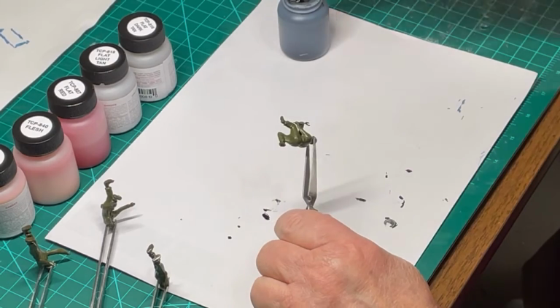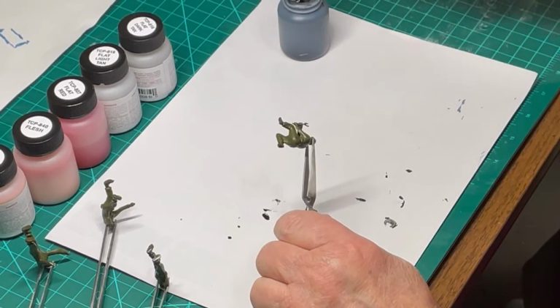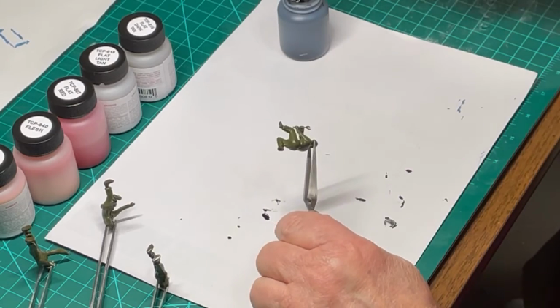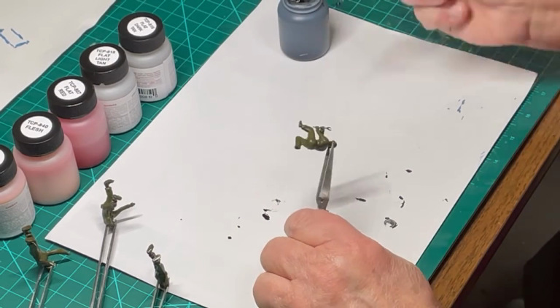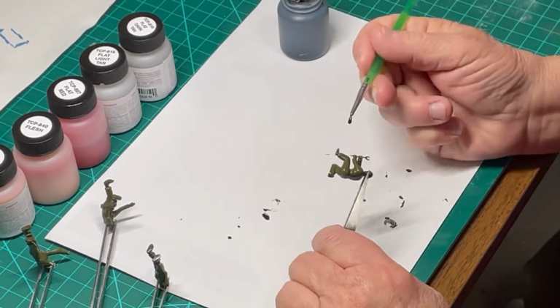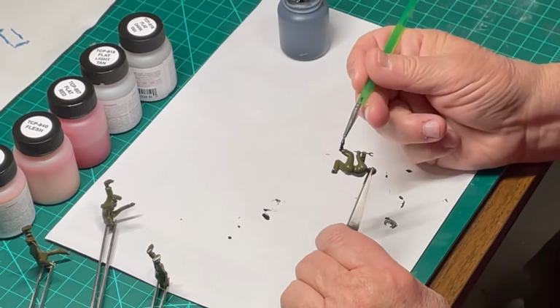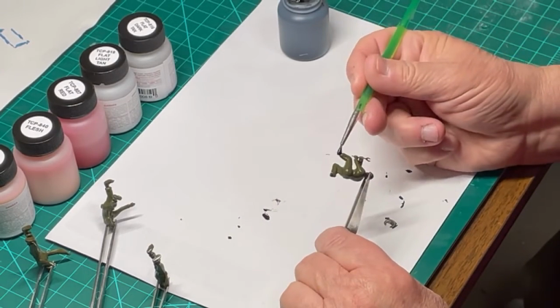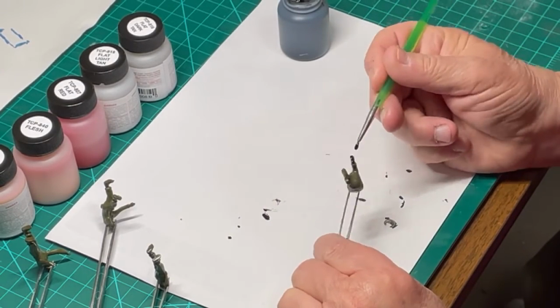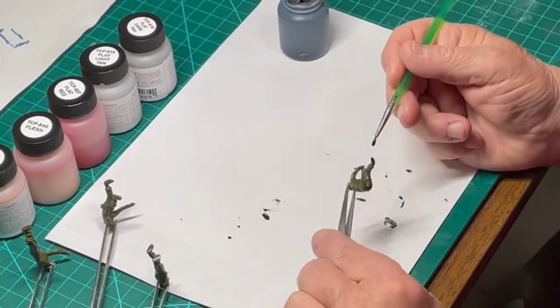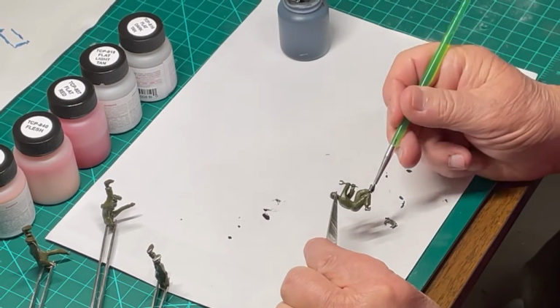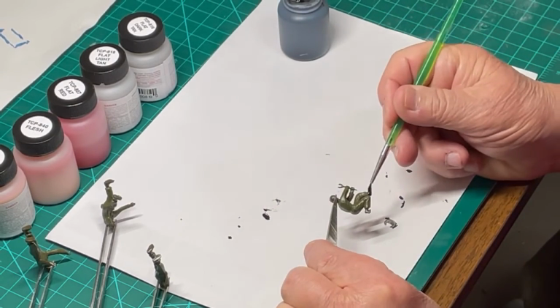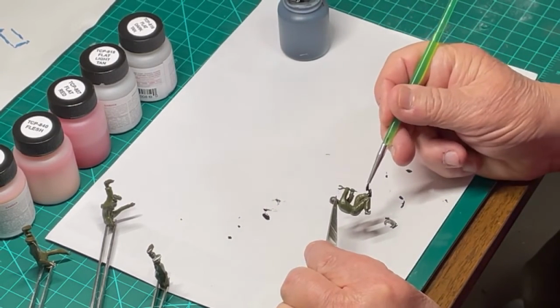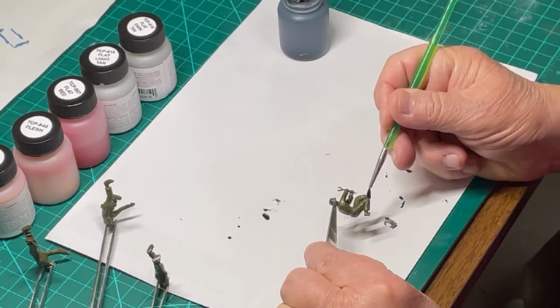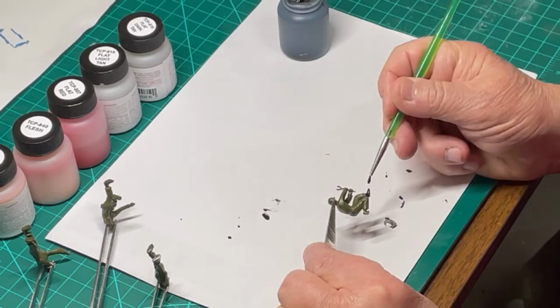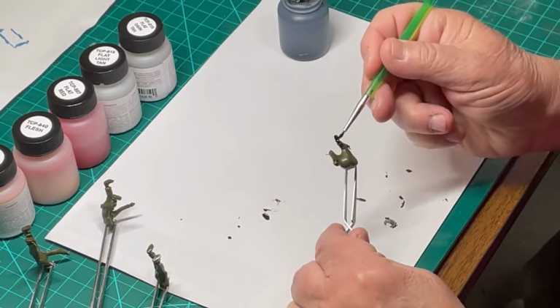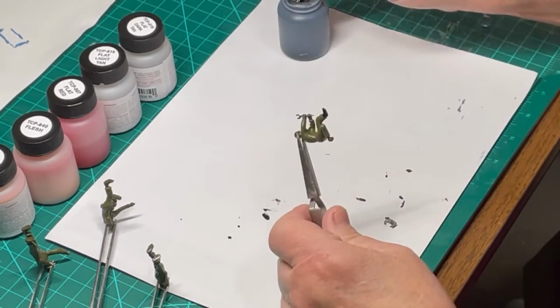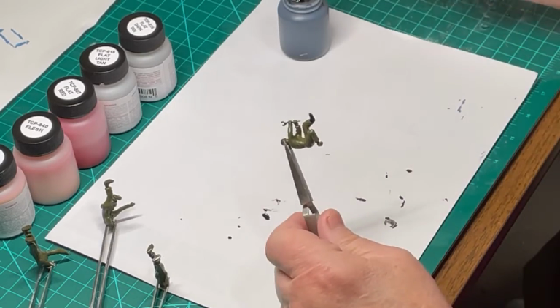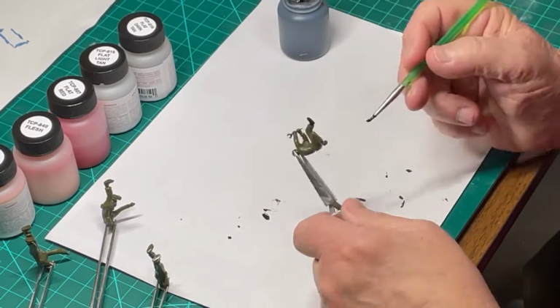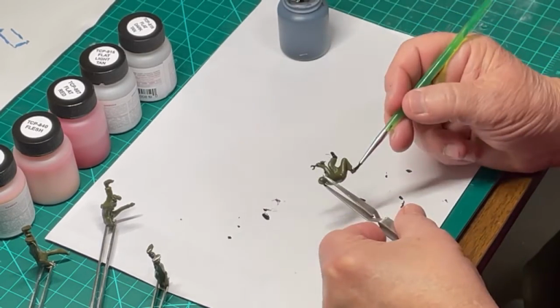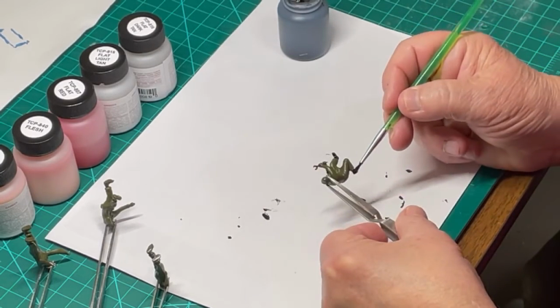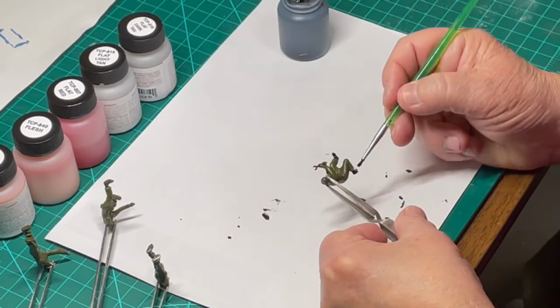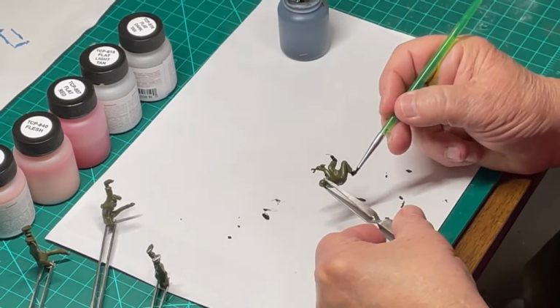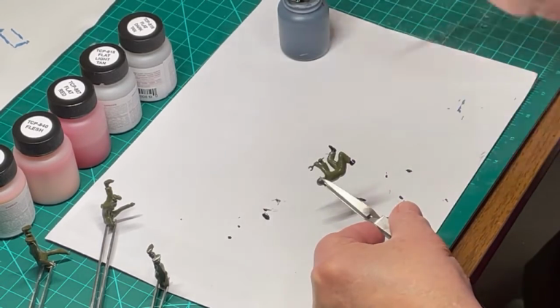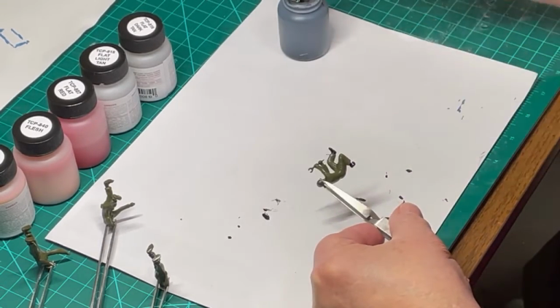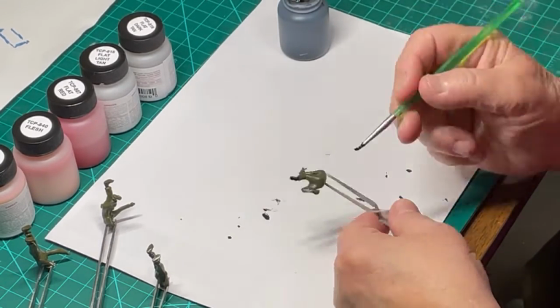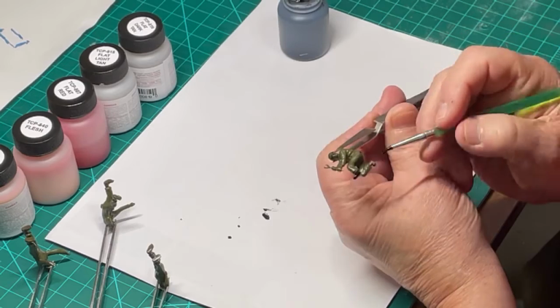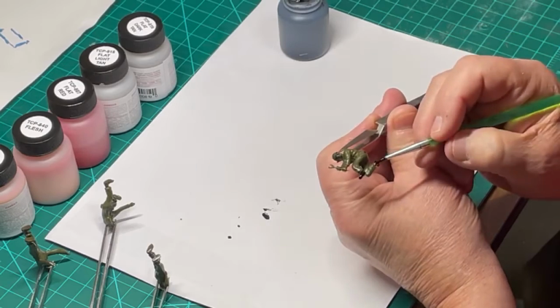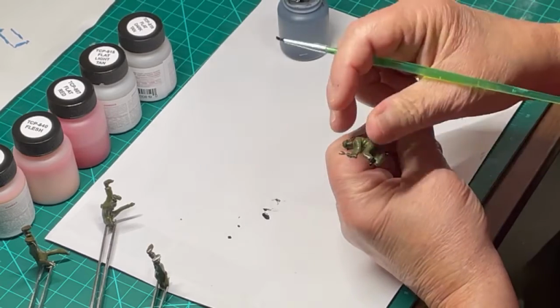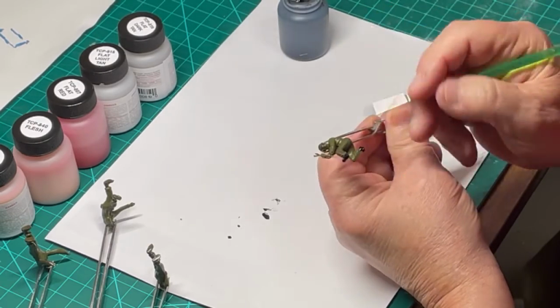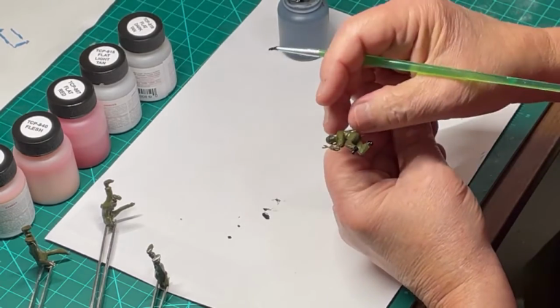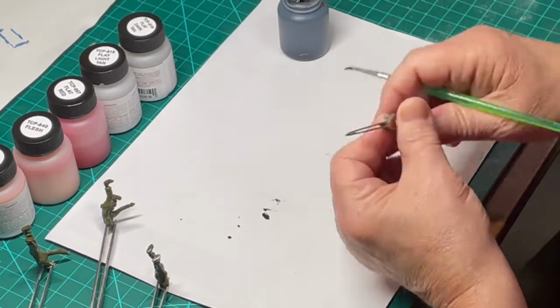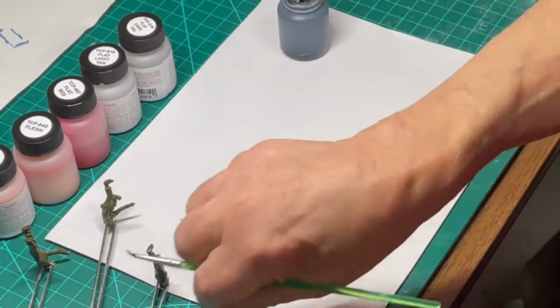Flat black TCP-805 is being painted on the boots of each figure. Notice it covers the green of the molded plastic very nicely.